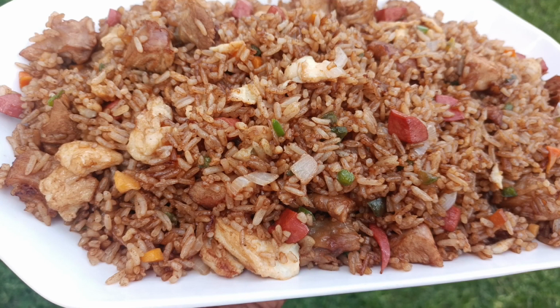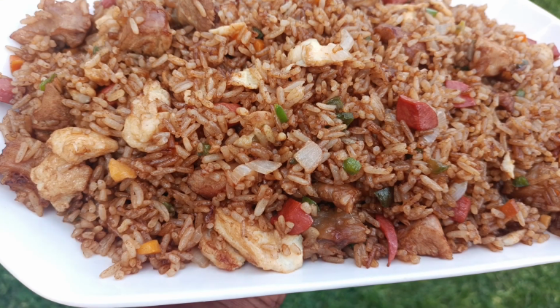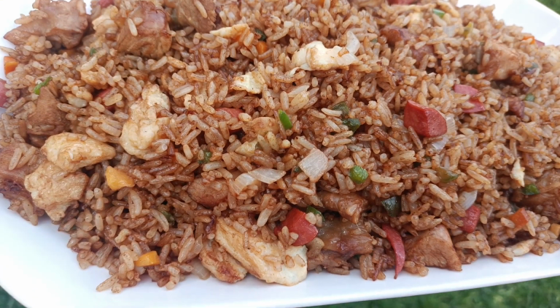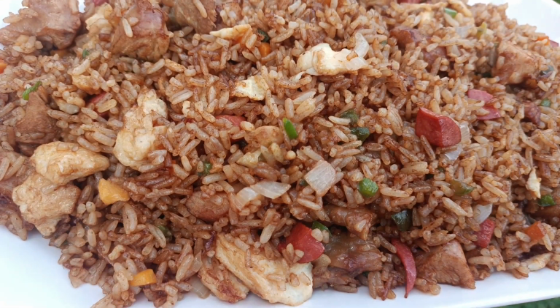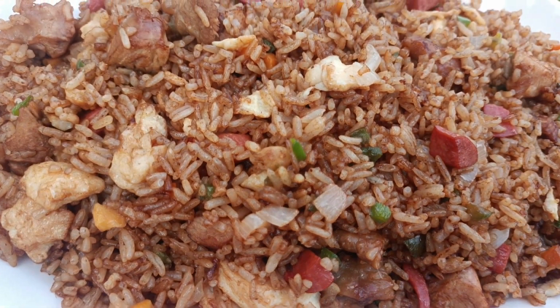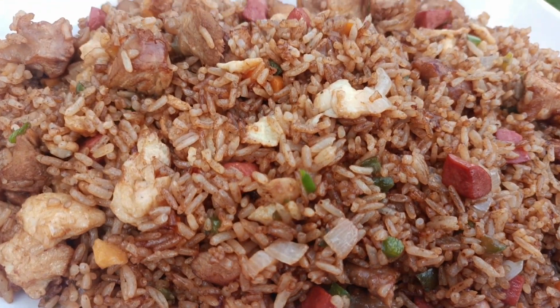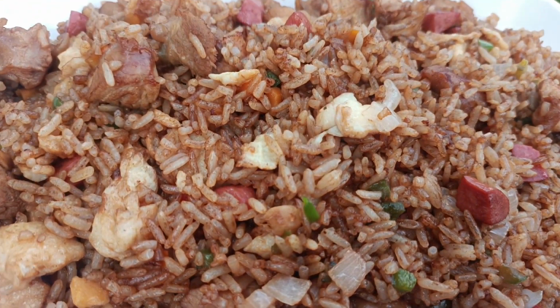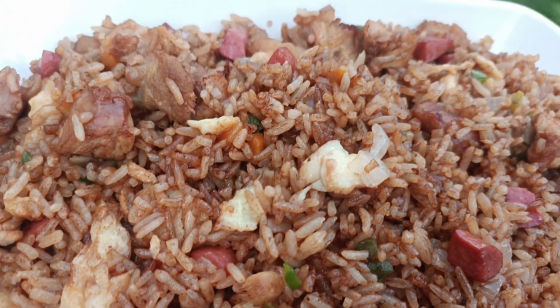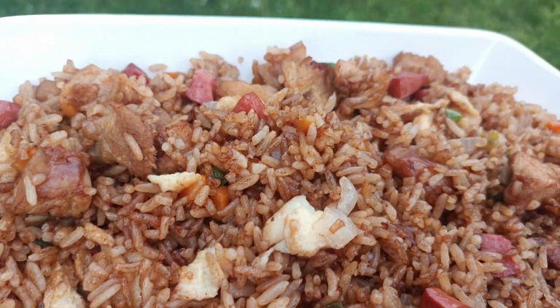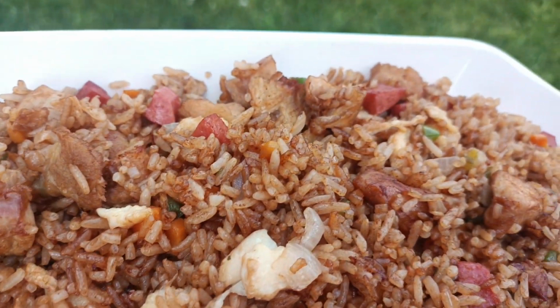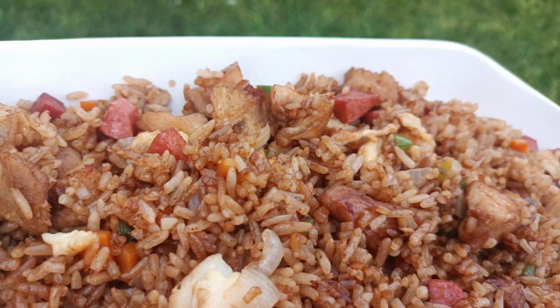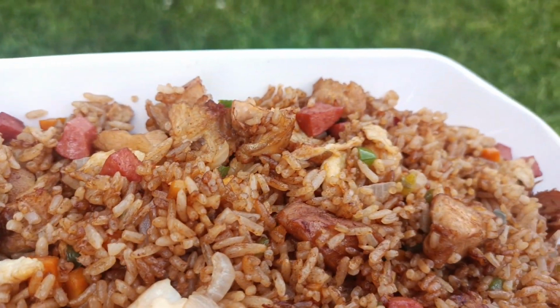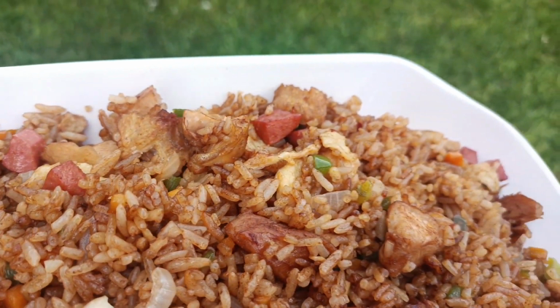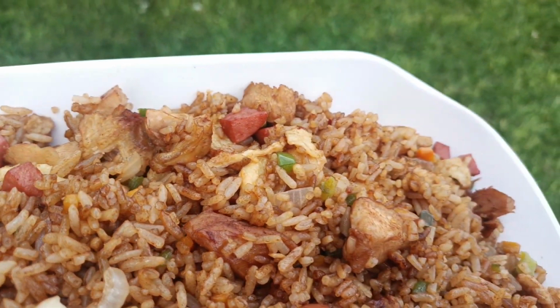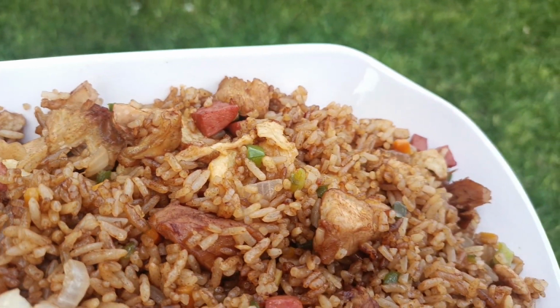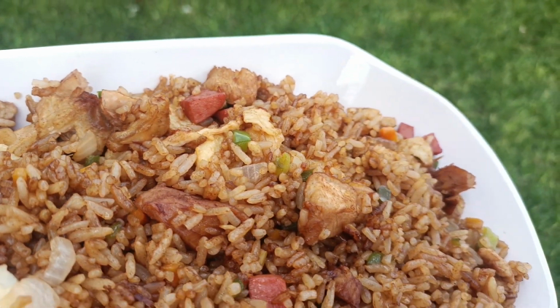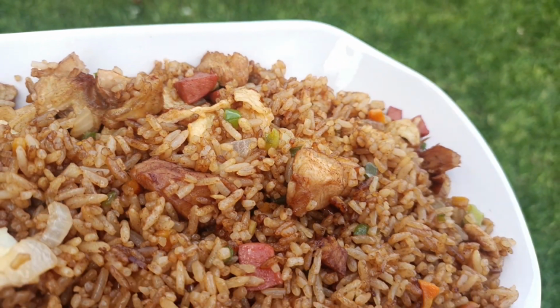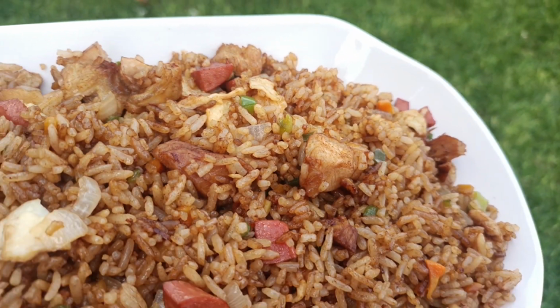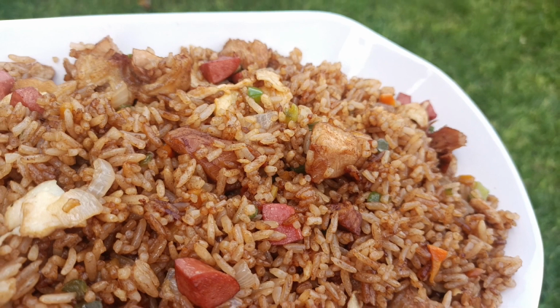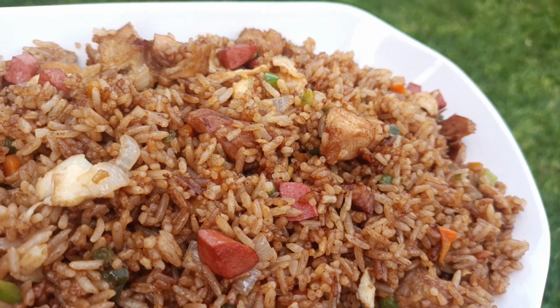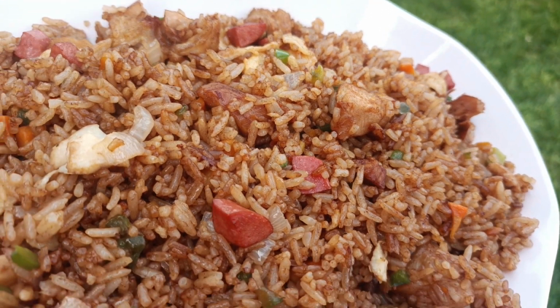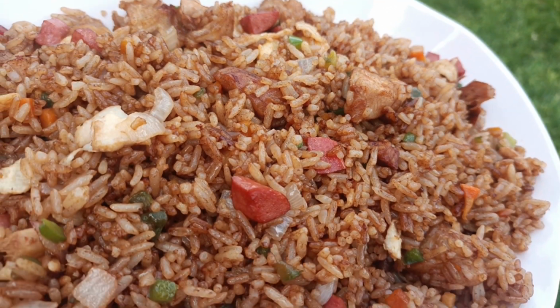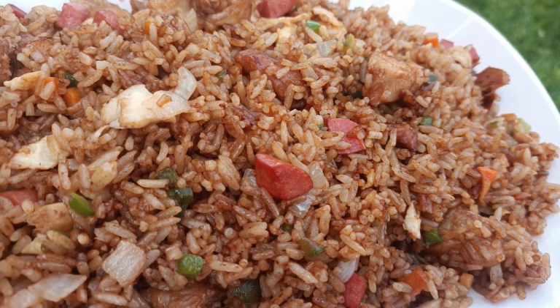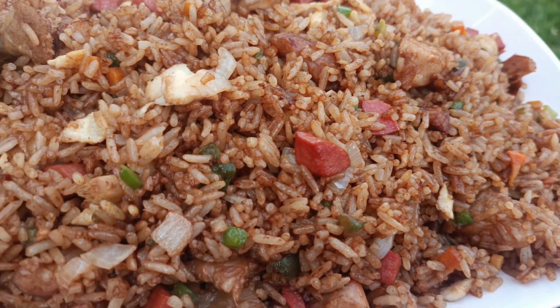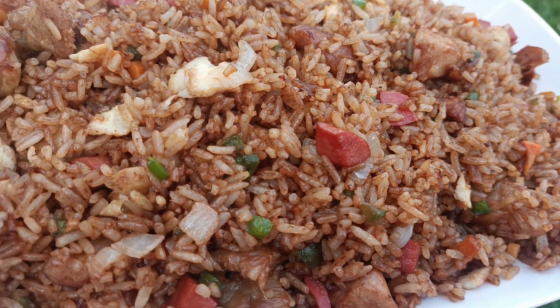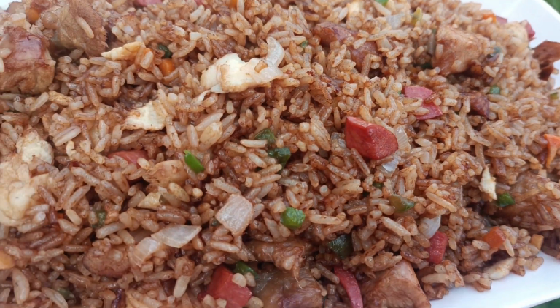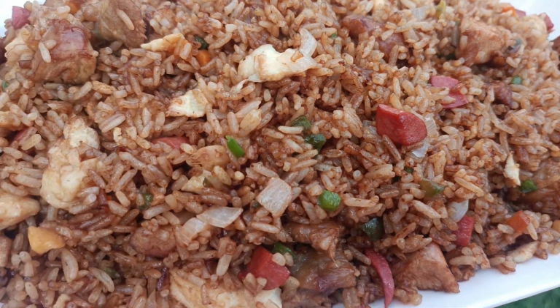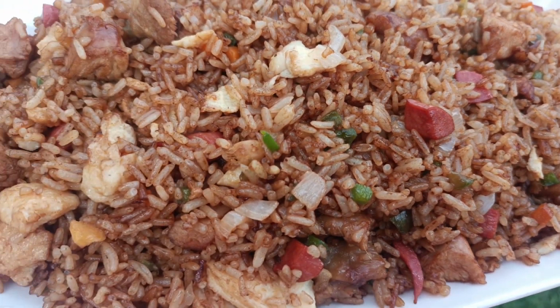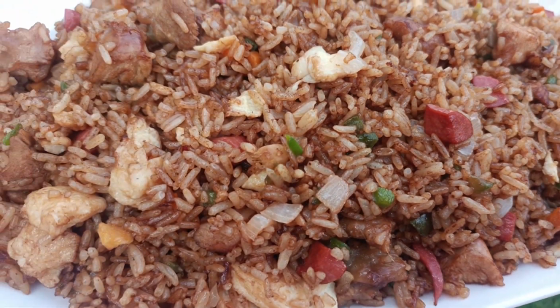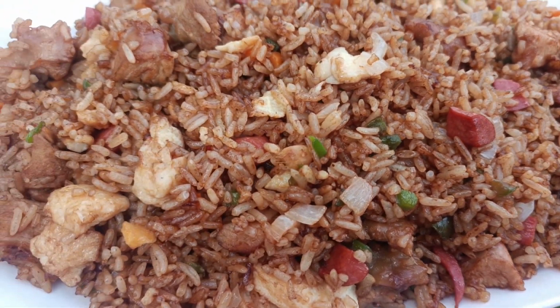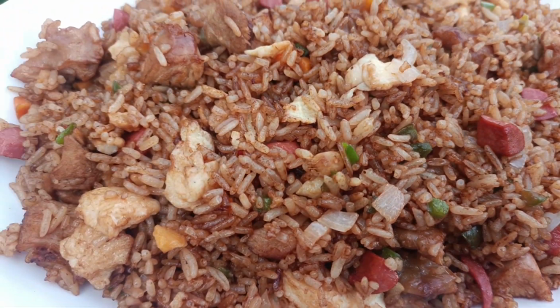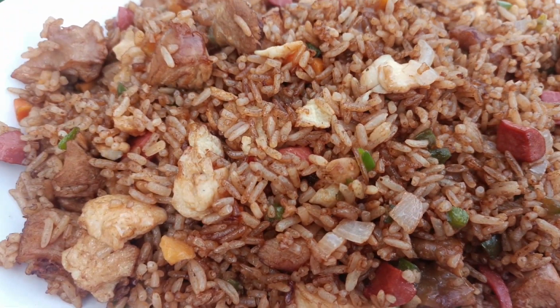Today we are making this very simple but delicious turkey fried rice recipe which my husband requested. You're going to love the recipe so stay tuned.